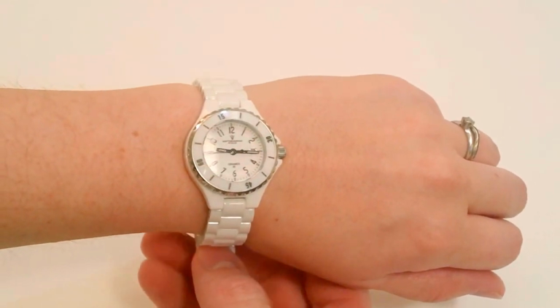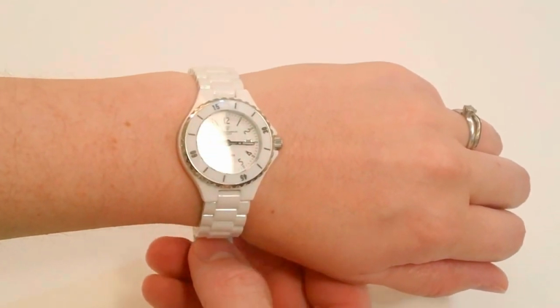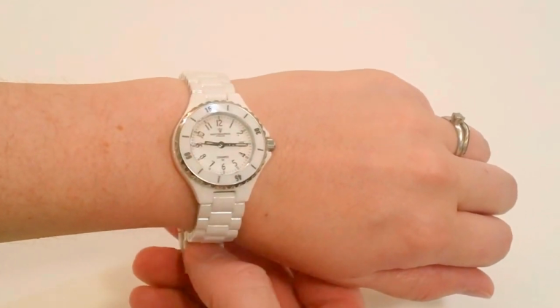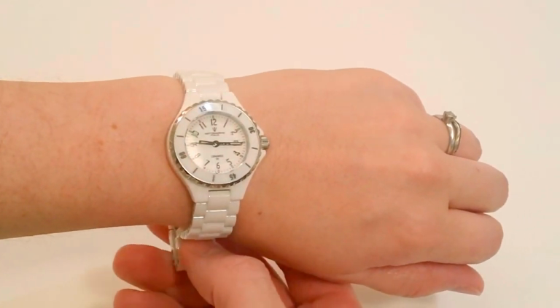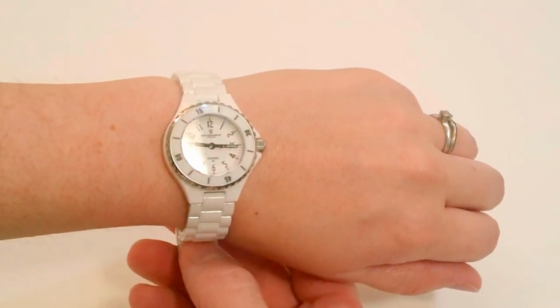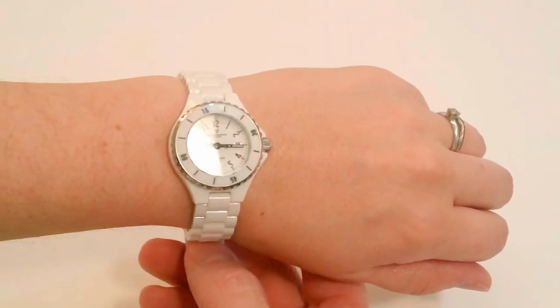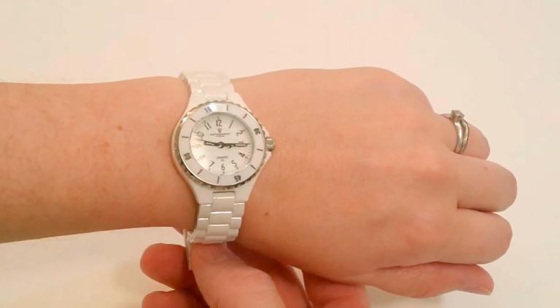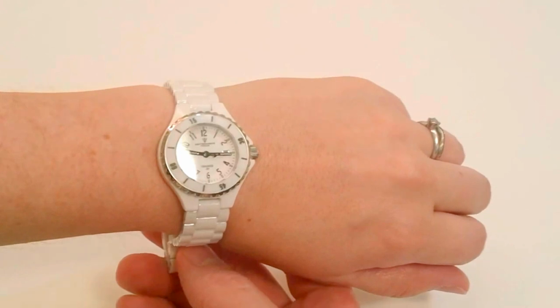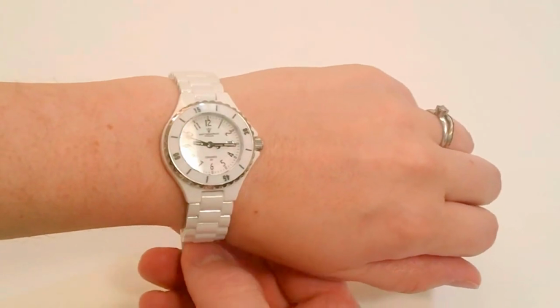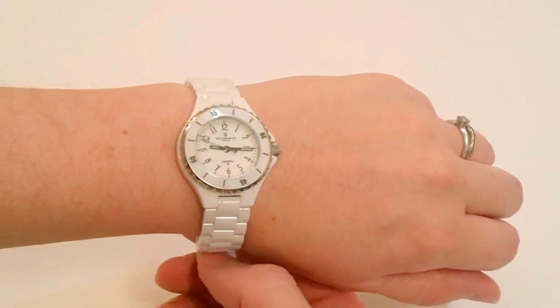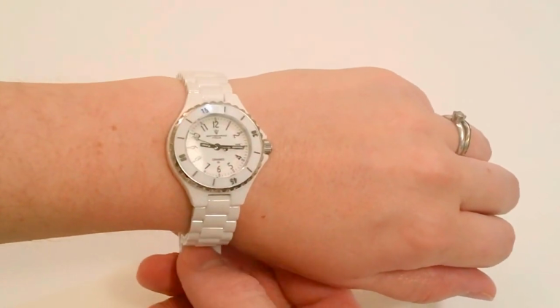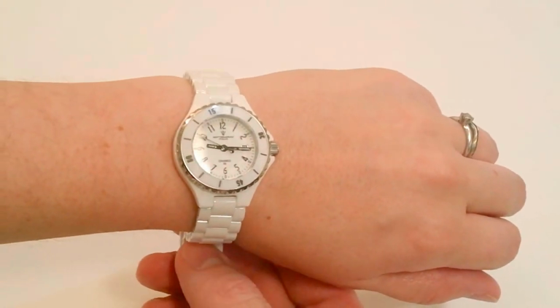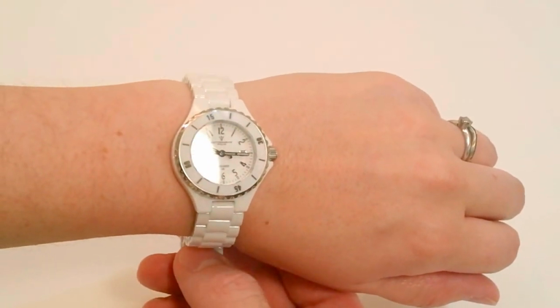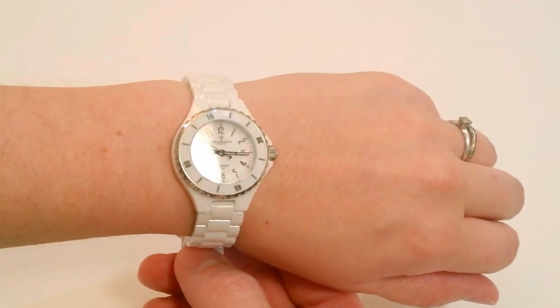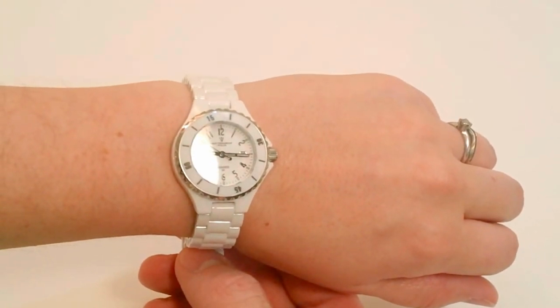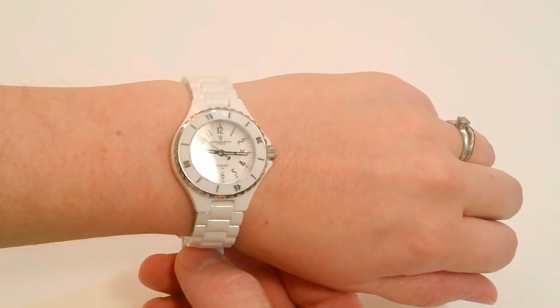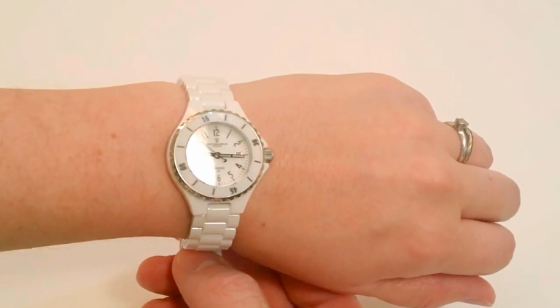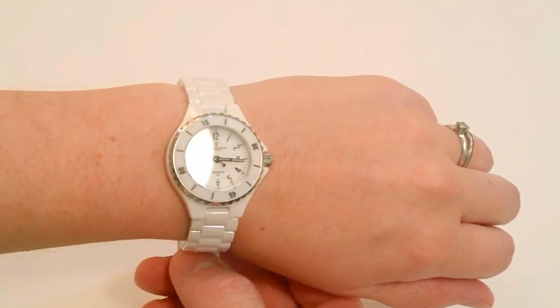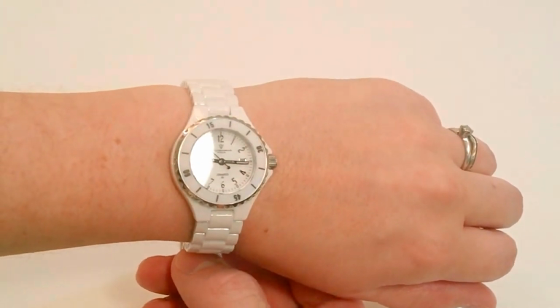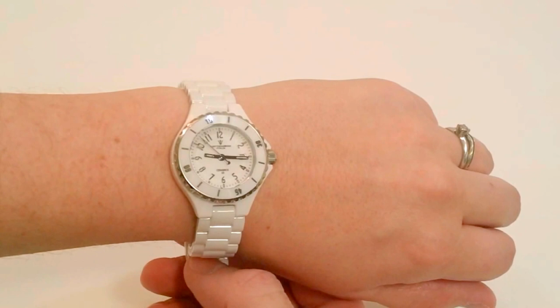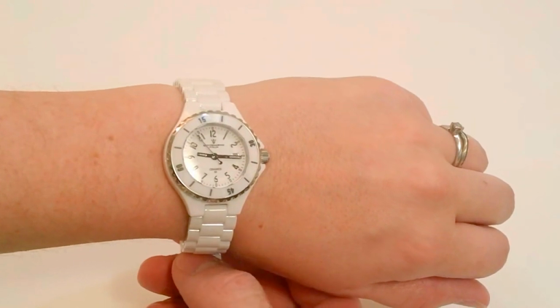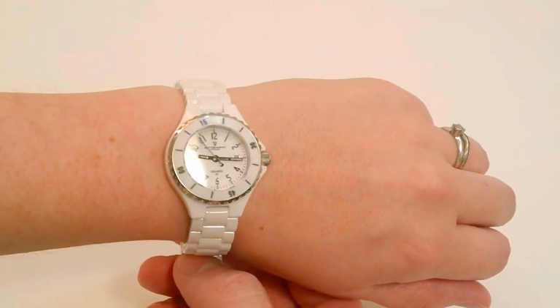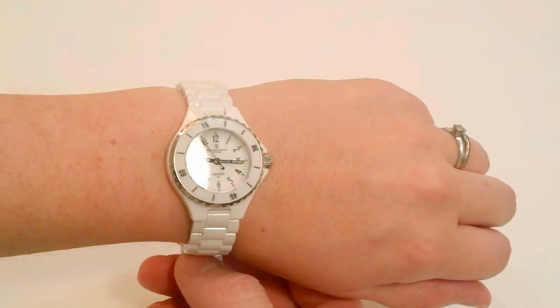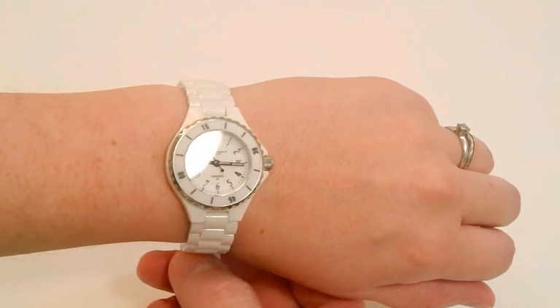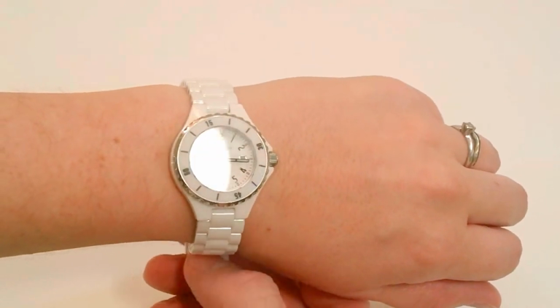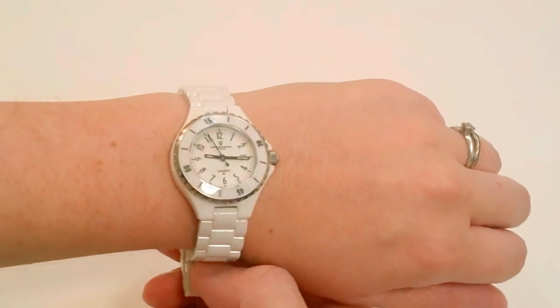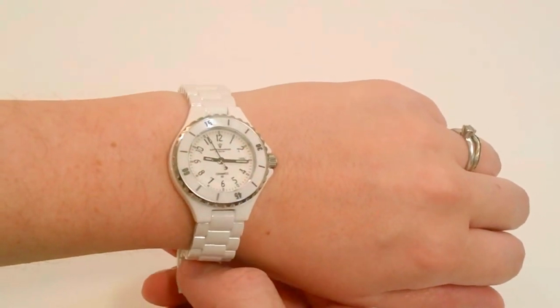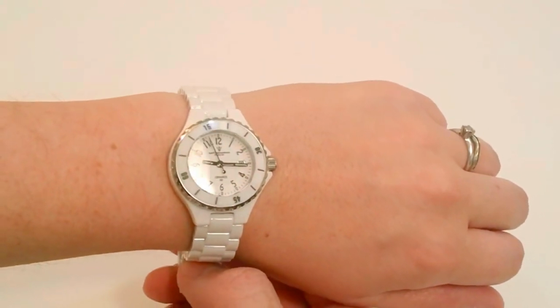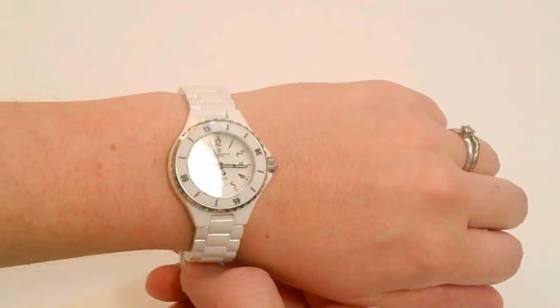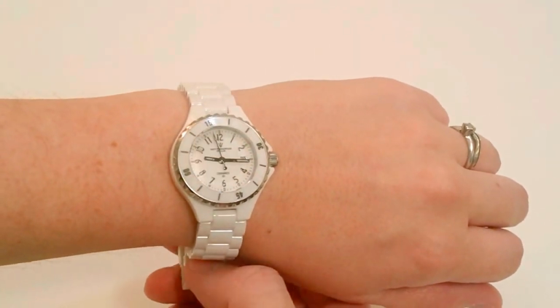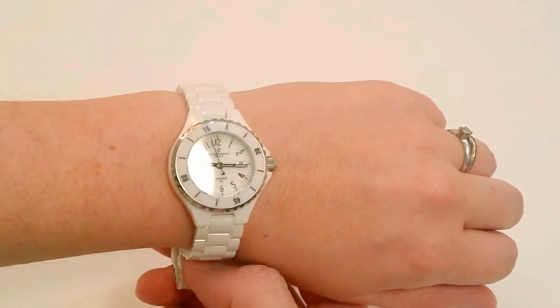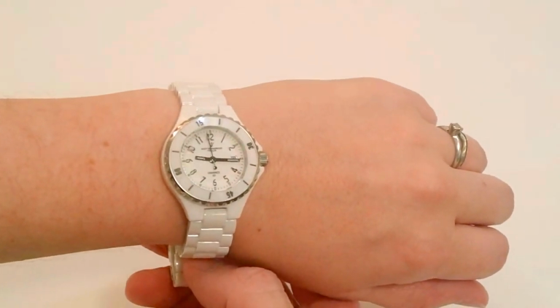It has a great look with that all-white or all-black design — a nice-looking watch. Any lady is going to love this. It's one of the top-selling Sotomarino timepieces, and it makes a great gift idea from Sotomarino.